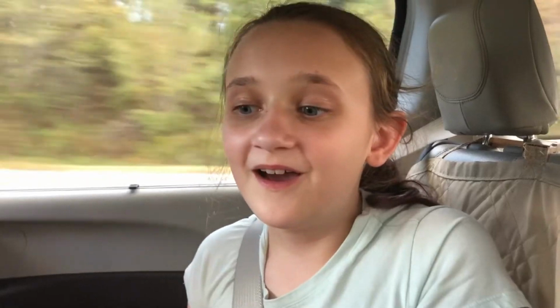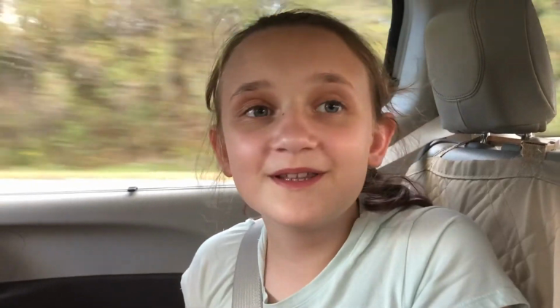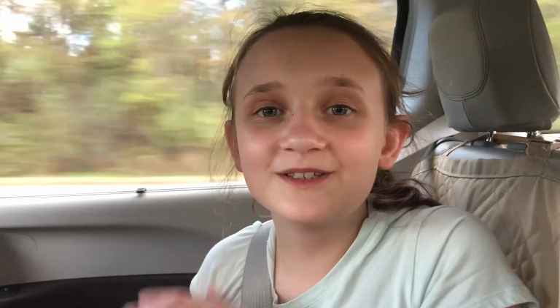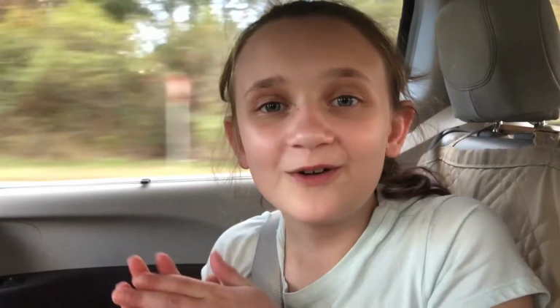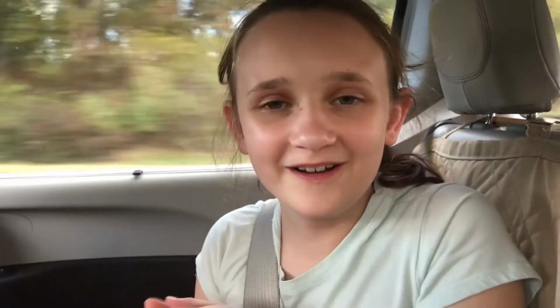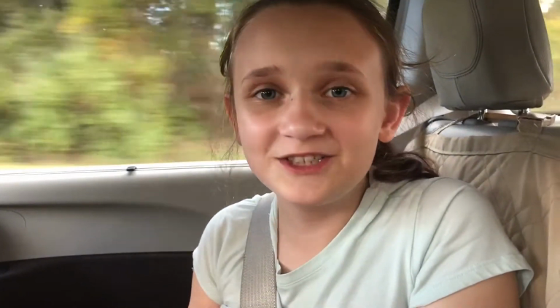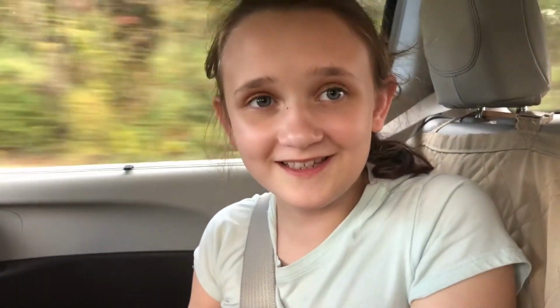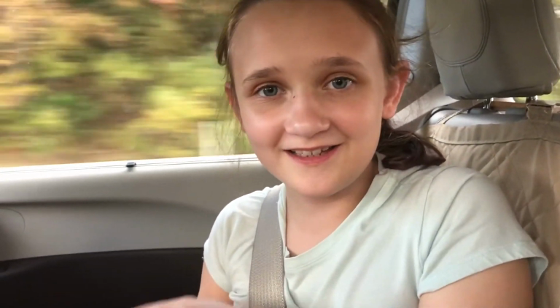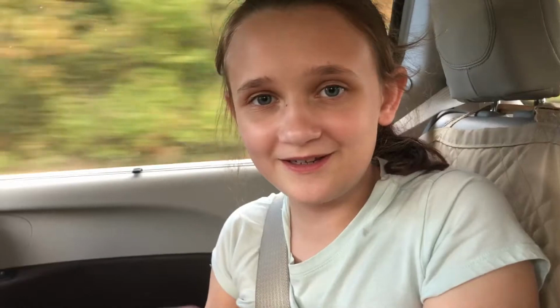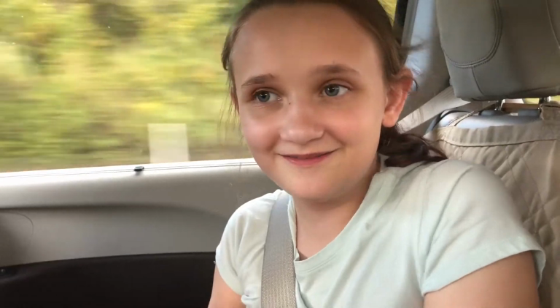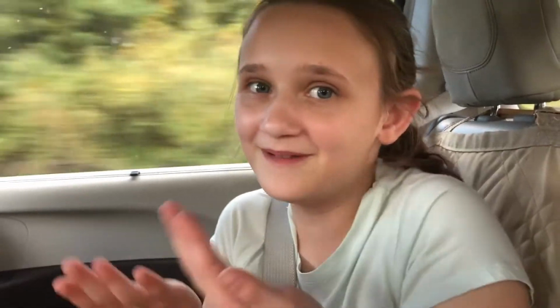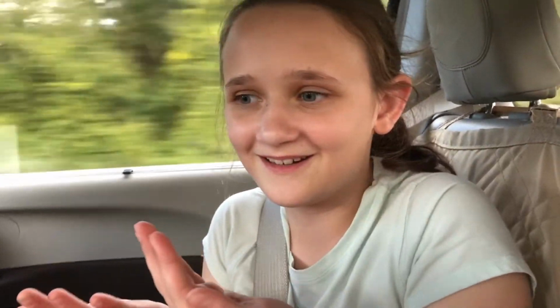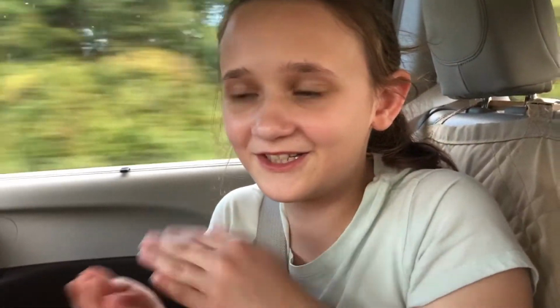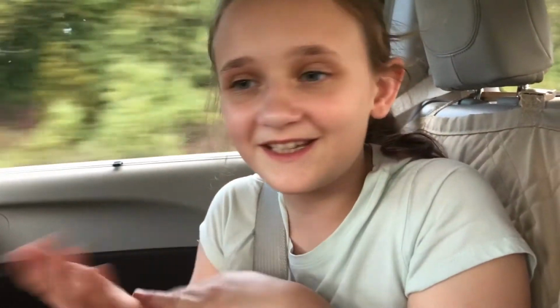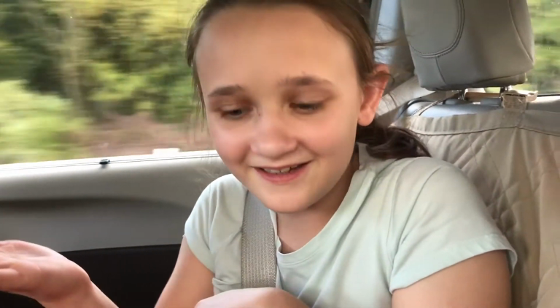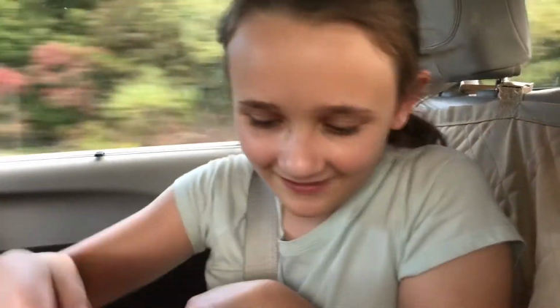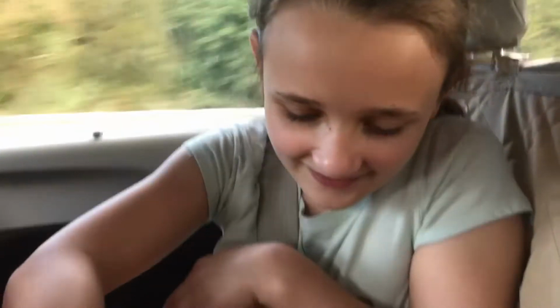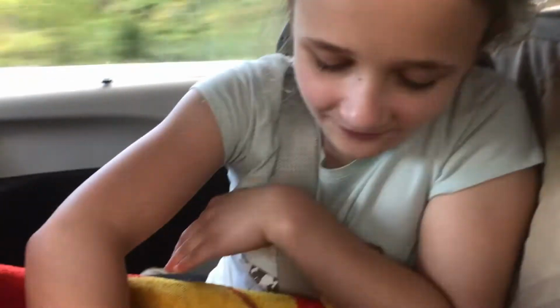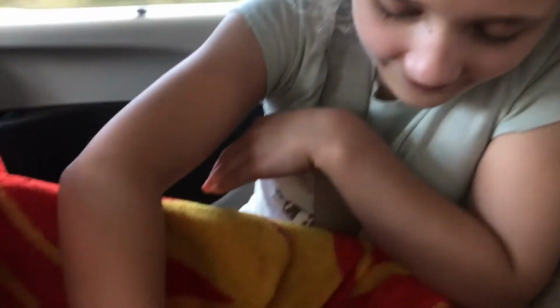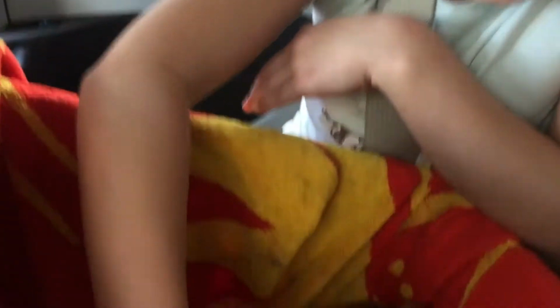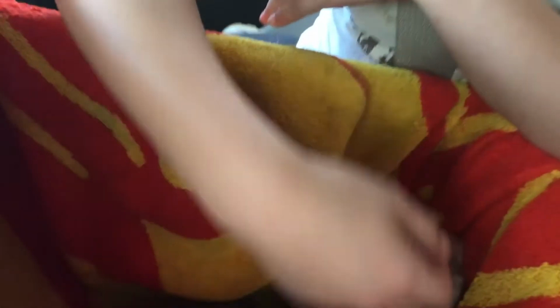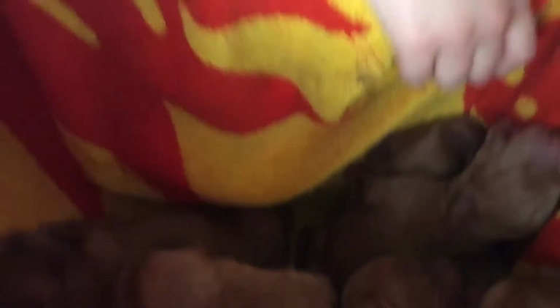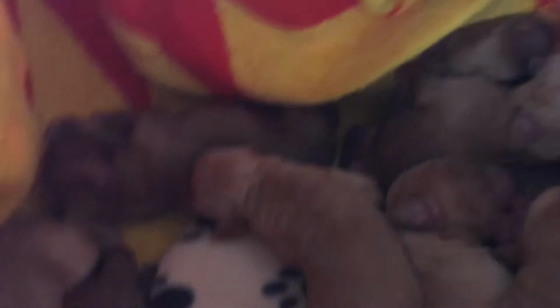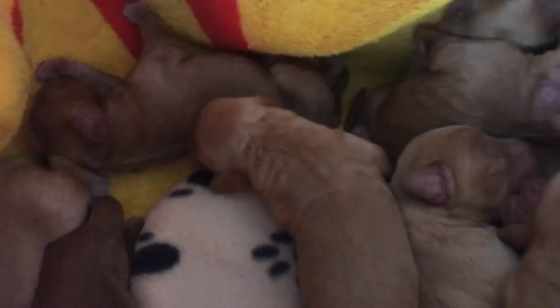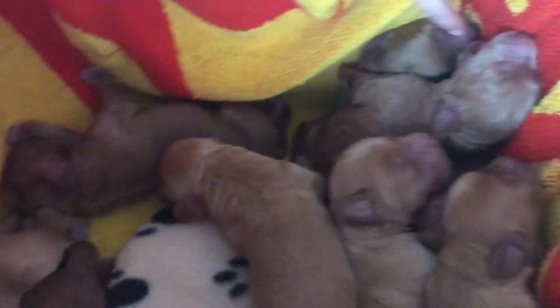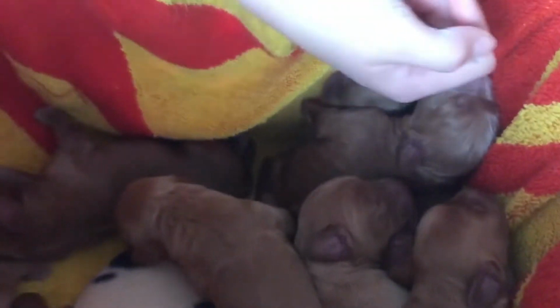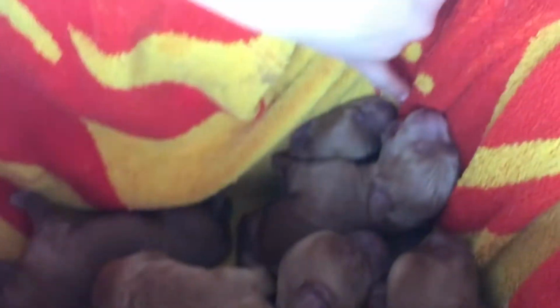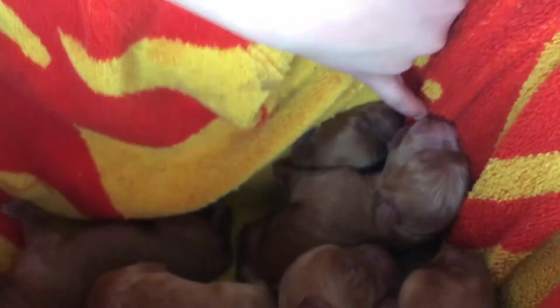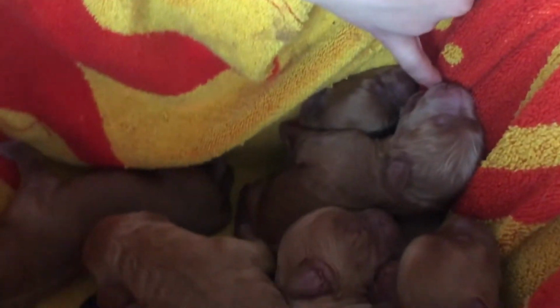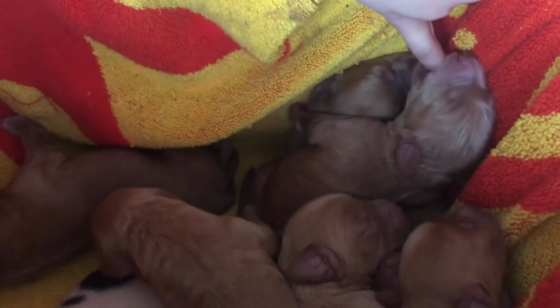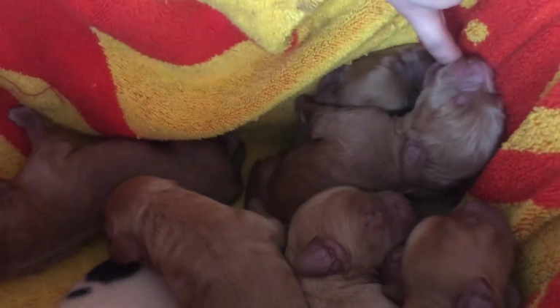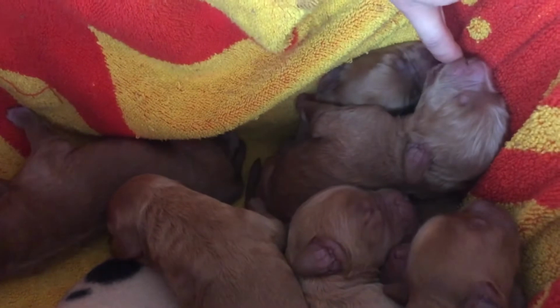Honey Bee is being so good. She's trusting us to be good babysitters. She's just sitting and letting us take care of the puppies. They like to nurse on your pinky finger — one of them is nursing right now!